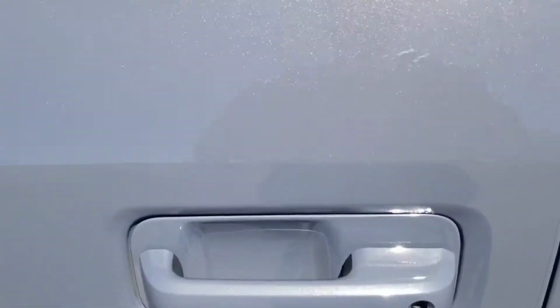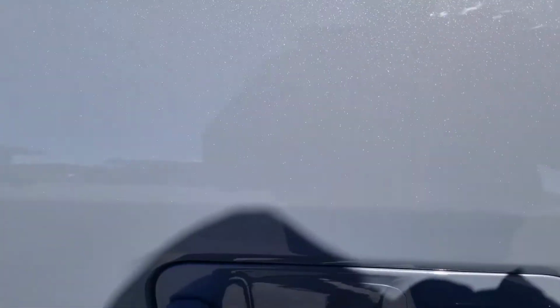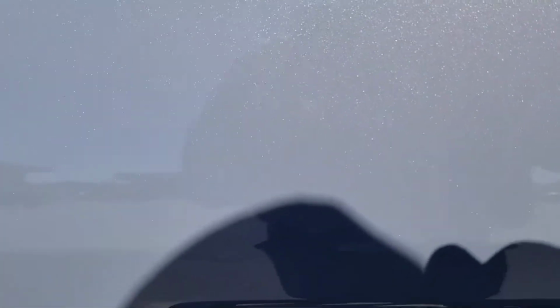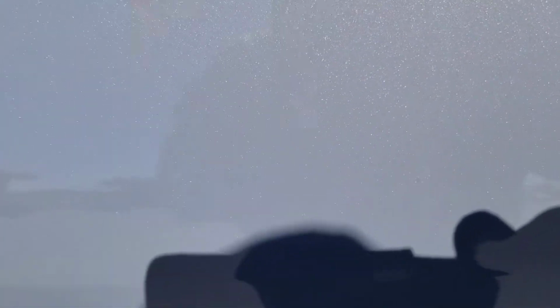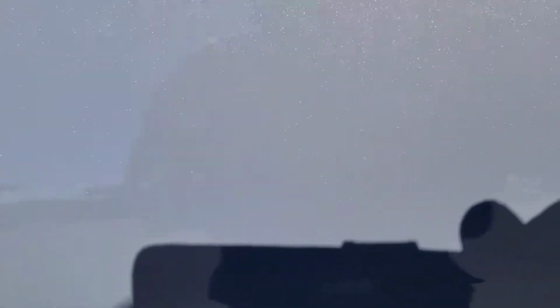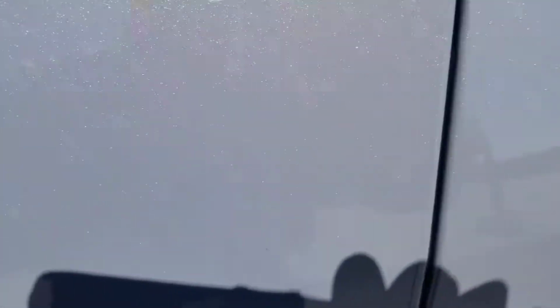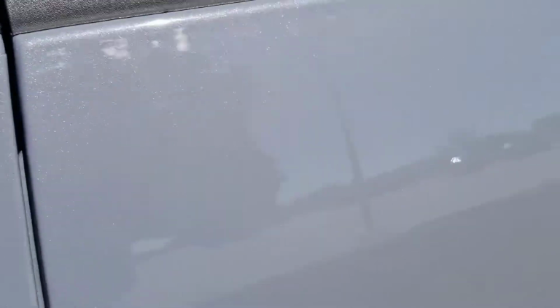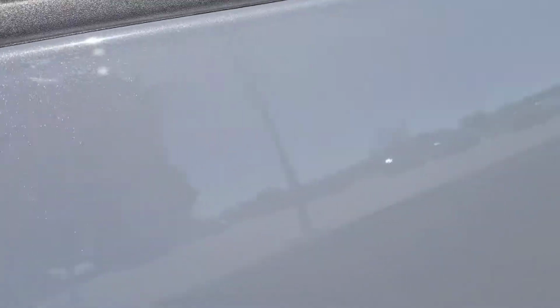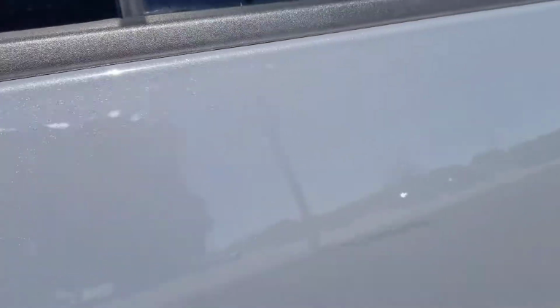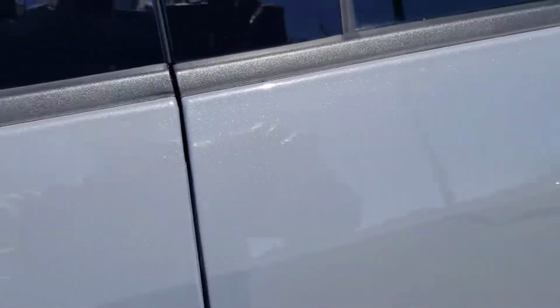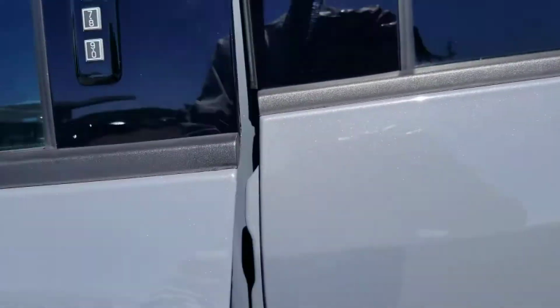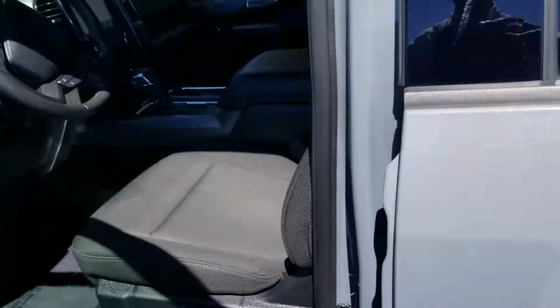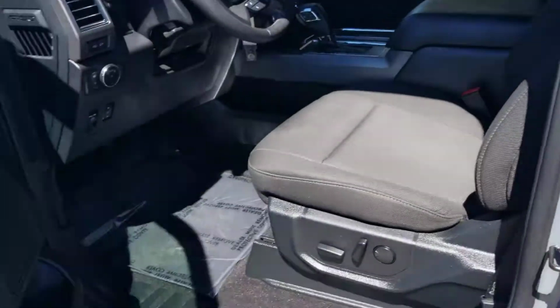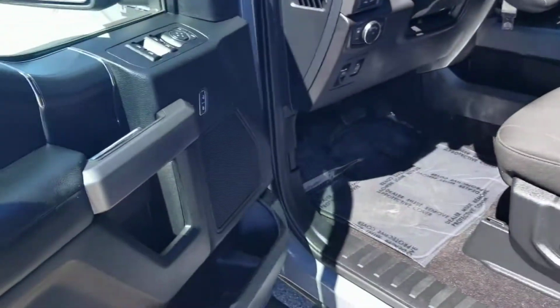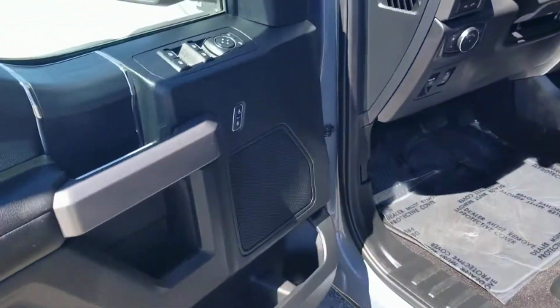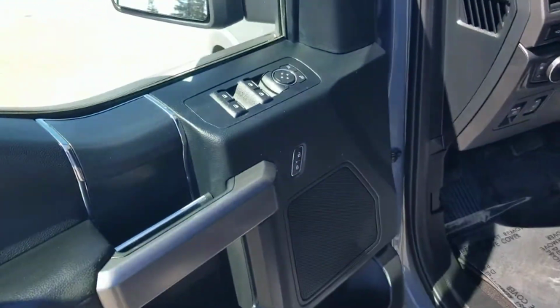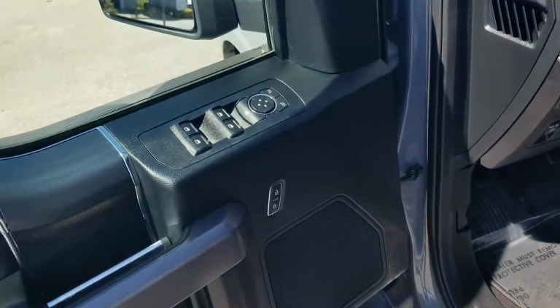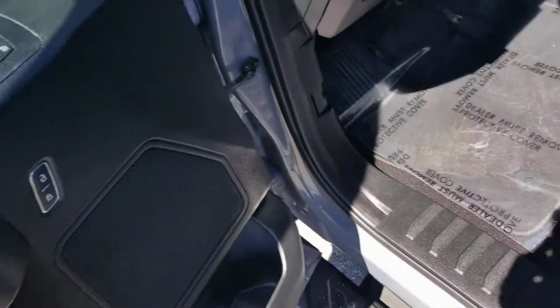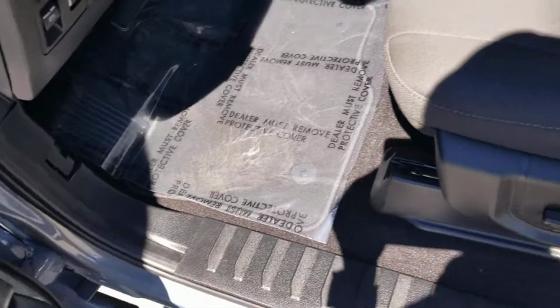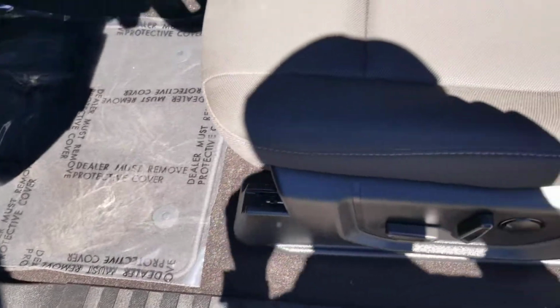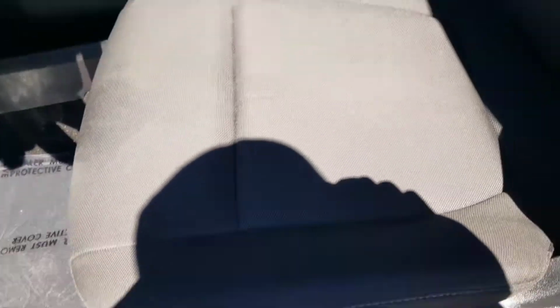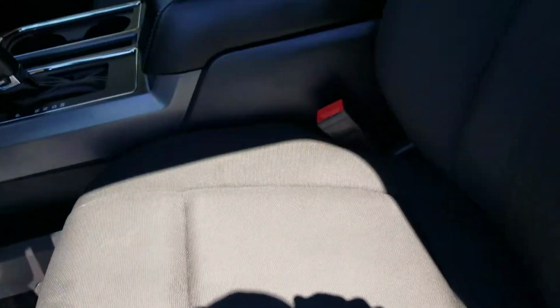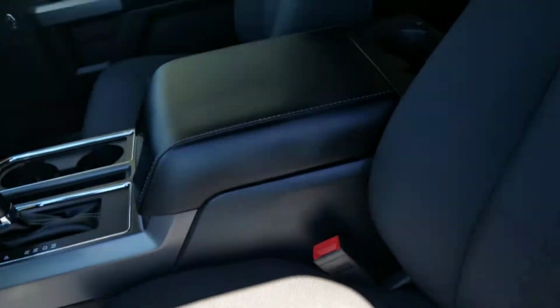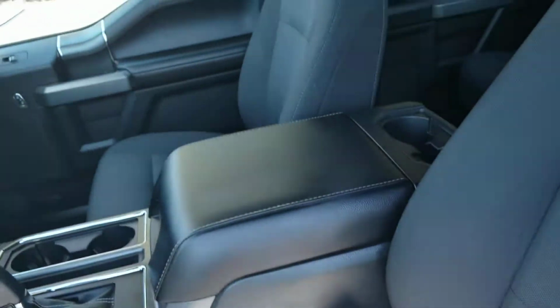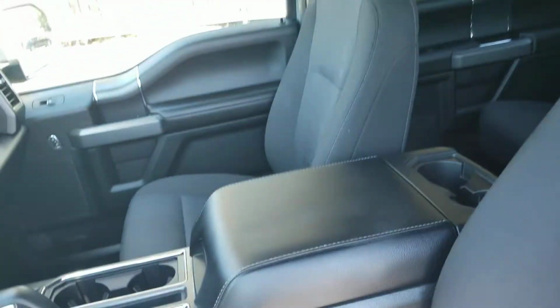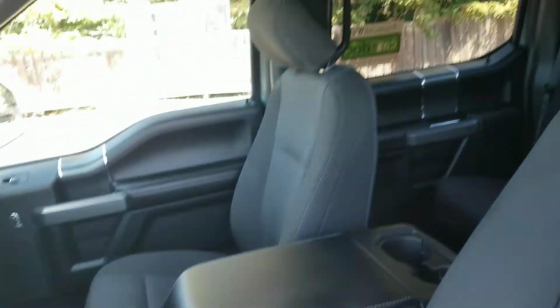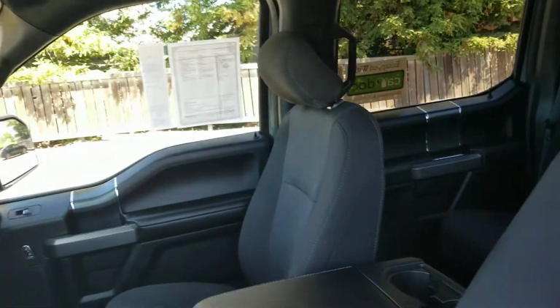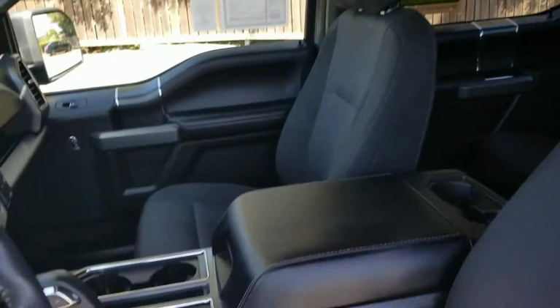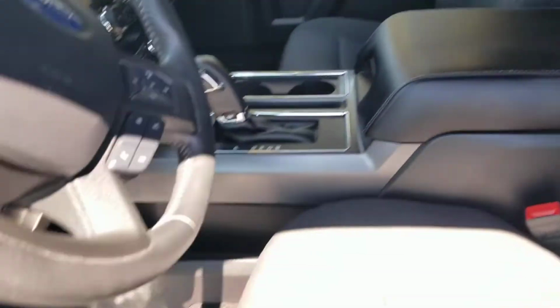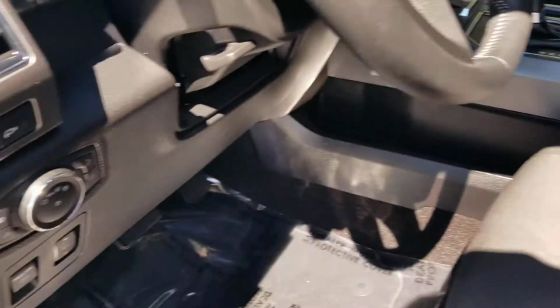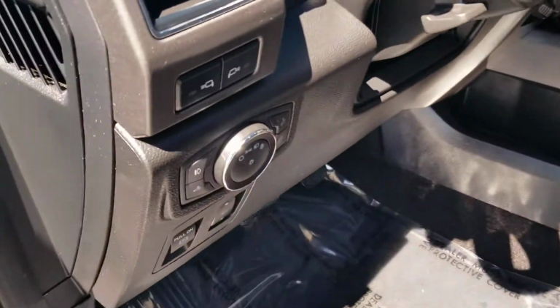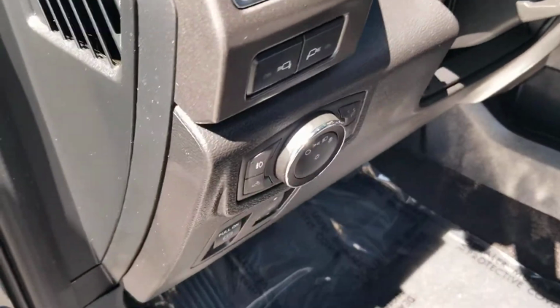I'm trying to see if I can get that metallic to pop on this paint — it doesn't look like I'm going to be able to do that for you. But anyway, this truck does have the captain's chairs up front.